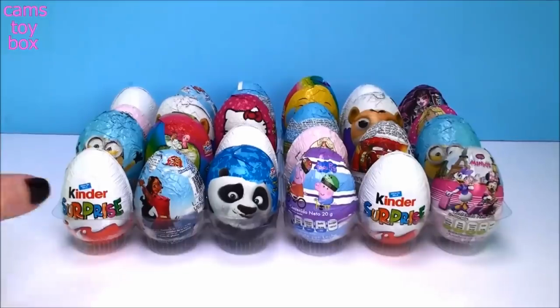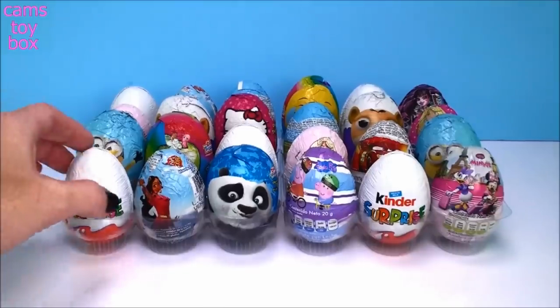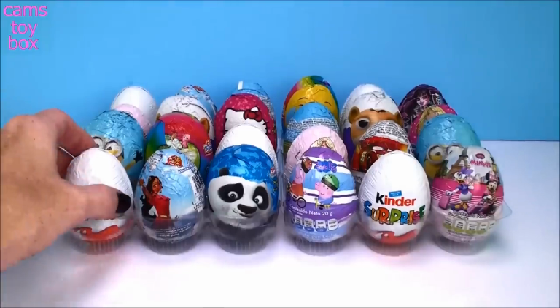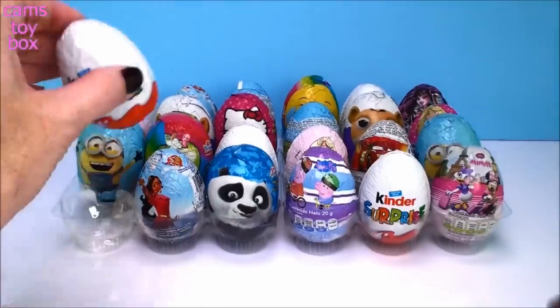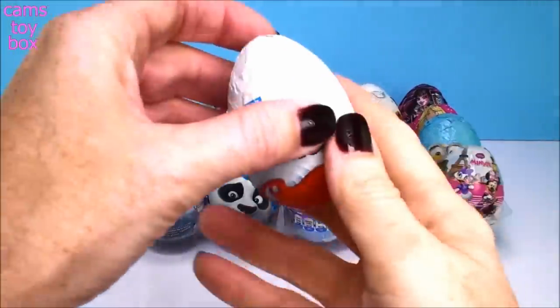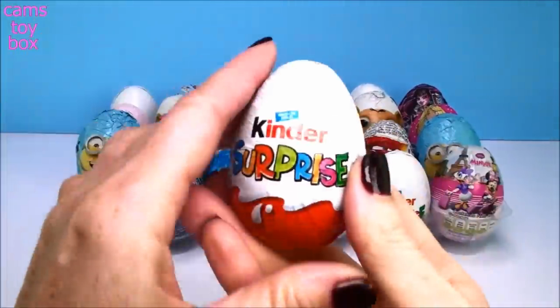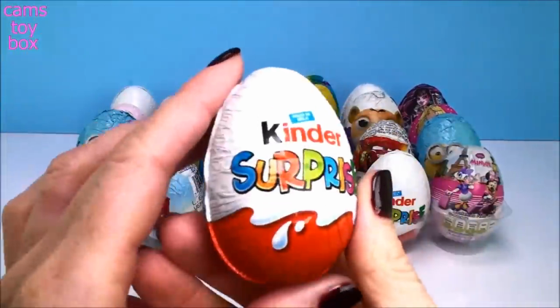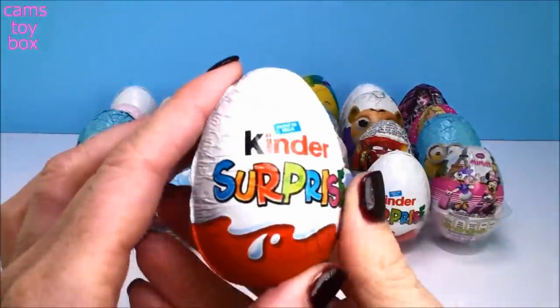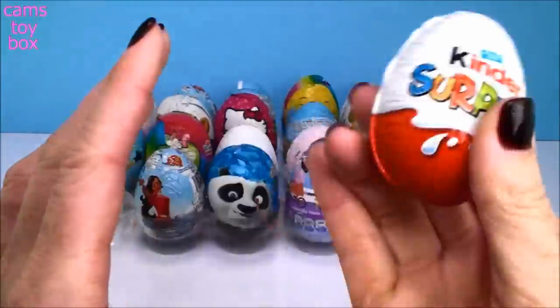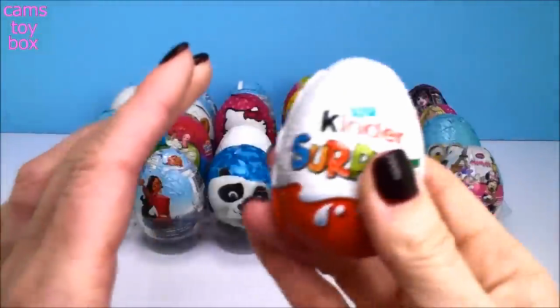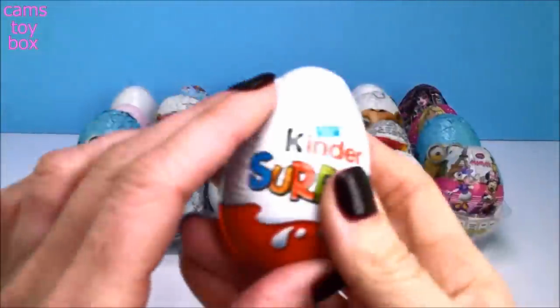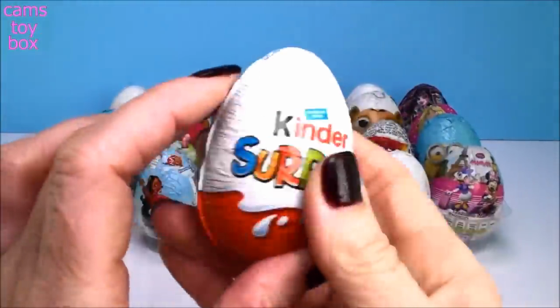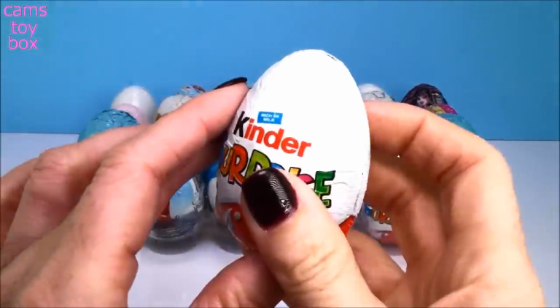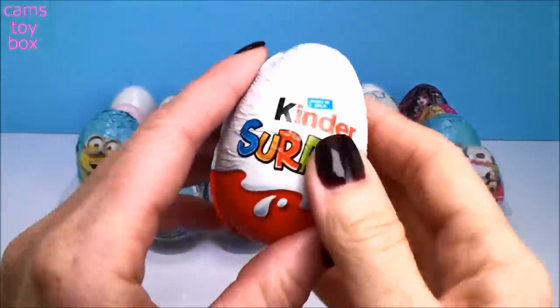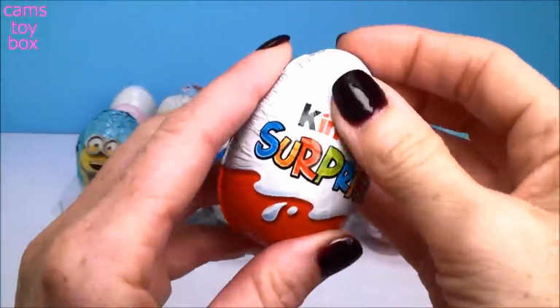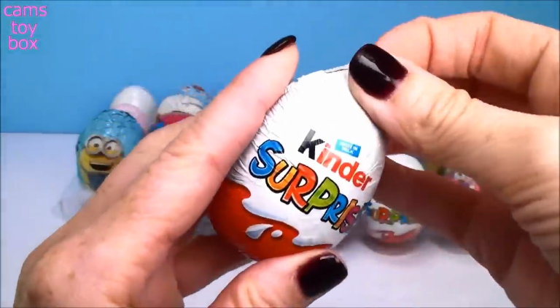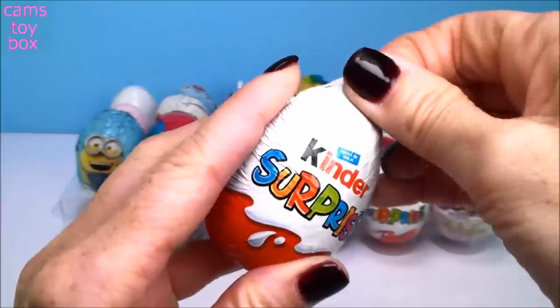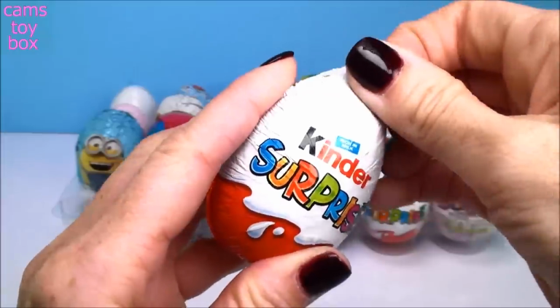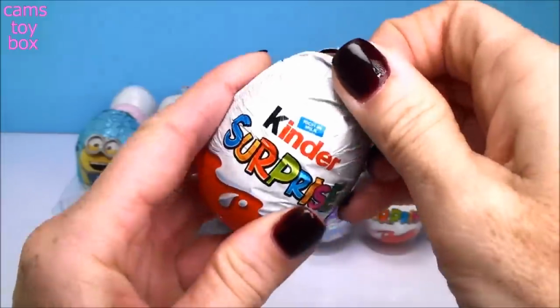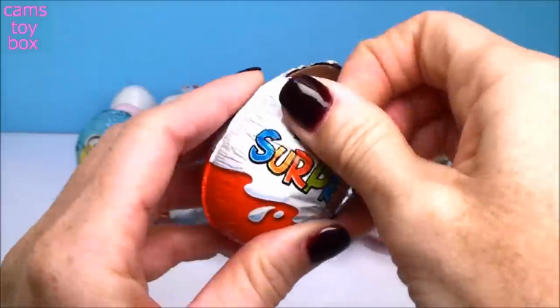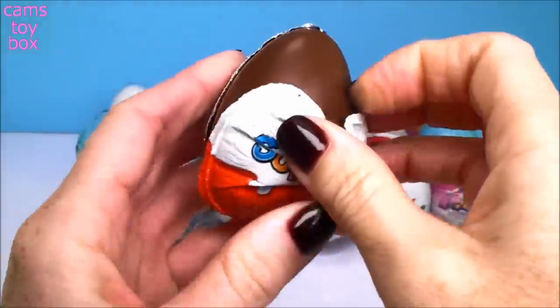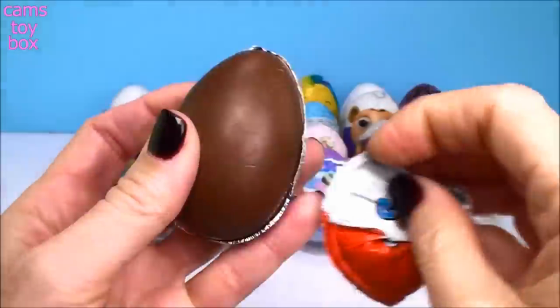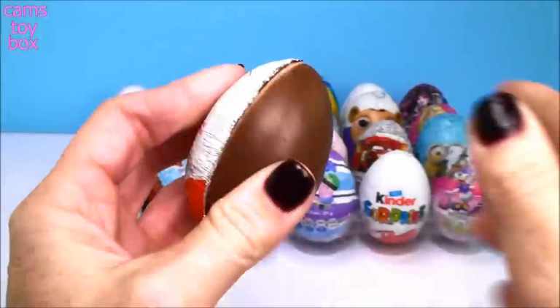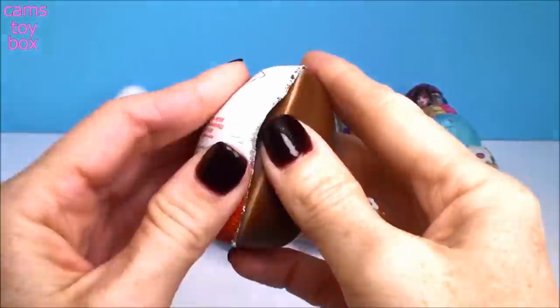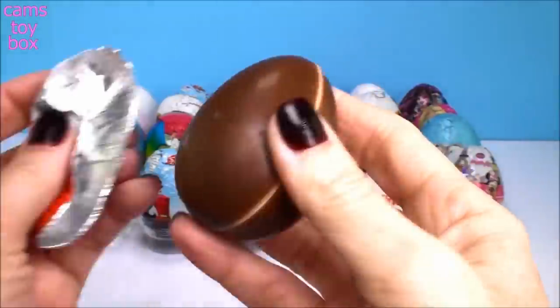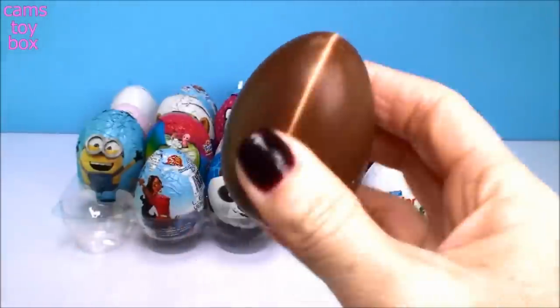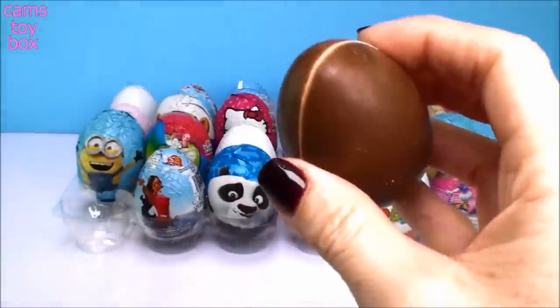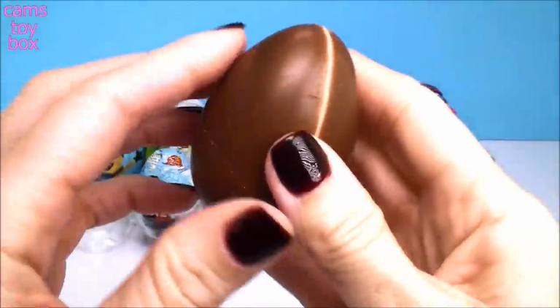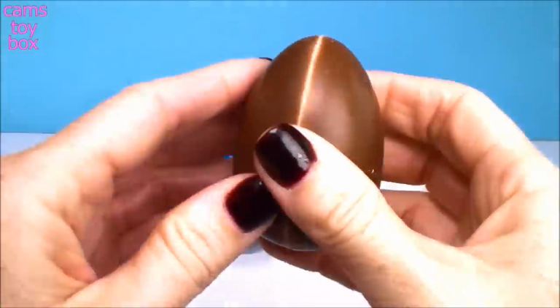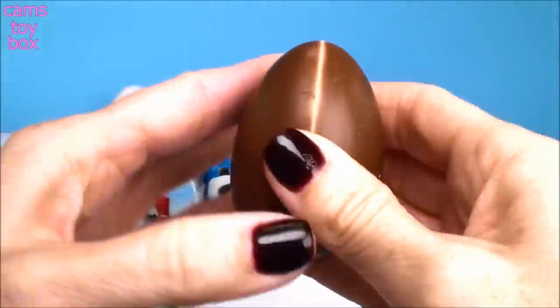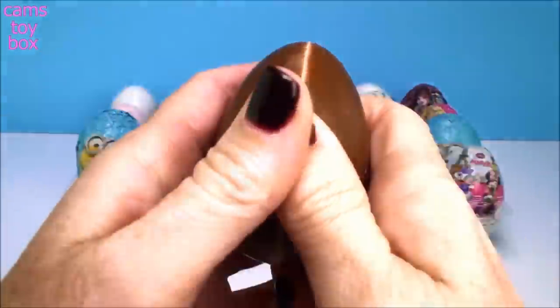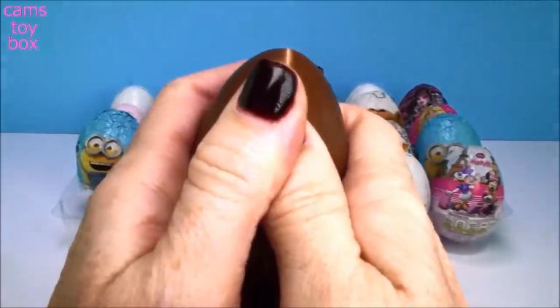Our first chocolate egg comes from Kinder. It's a Kinder surprise egg with delicious Kinder milk chocolate.